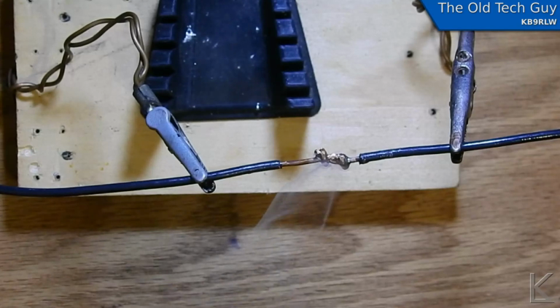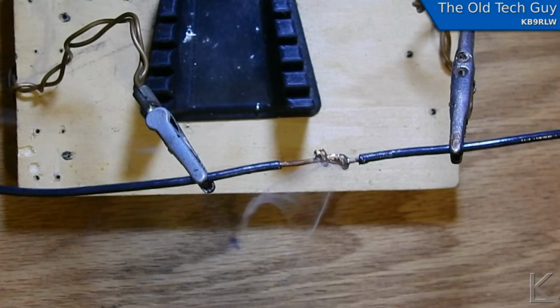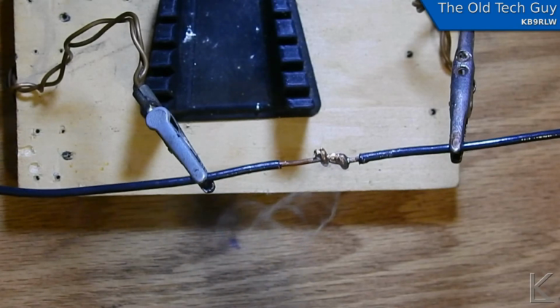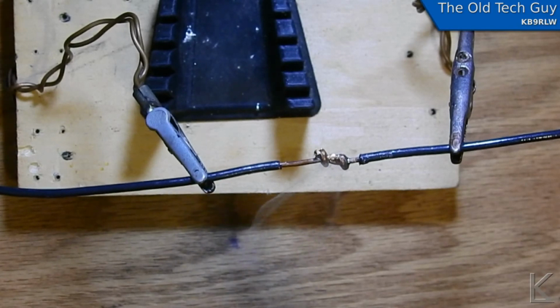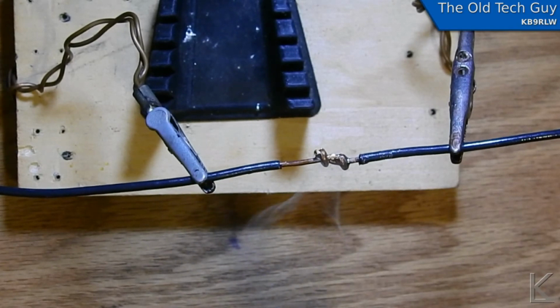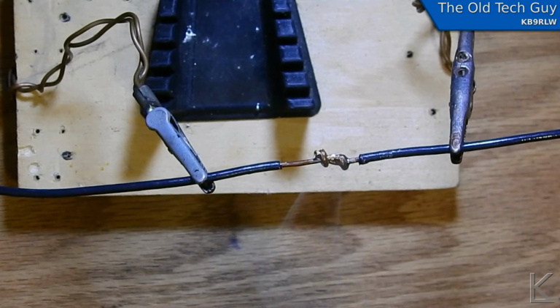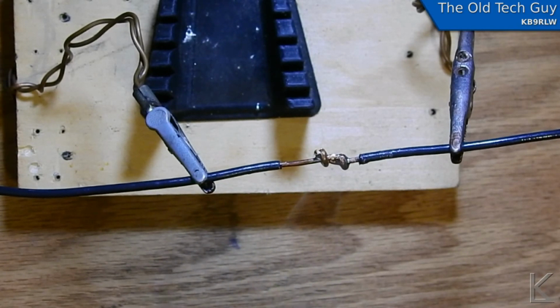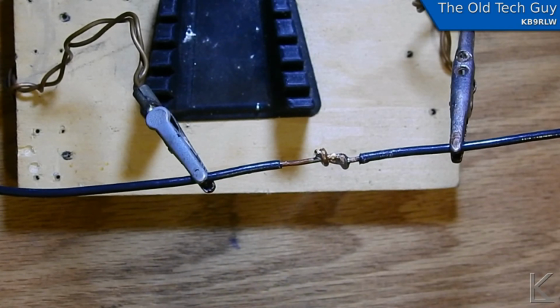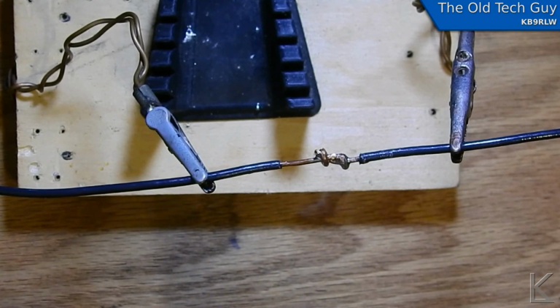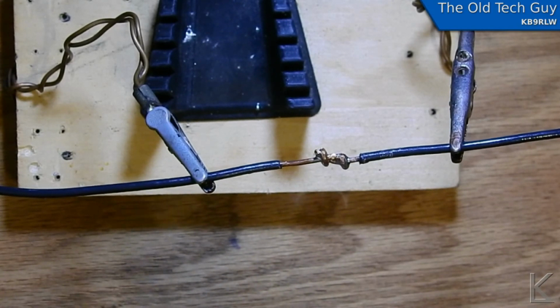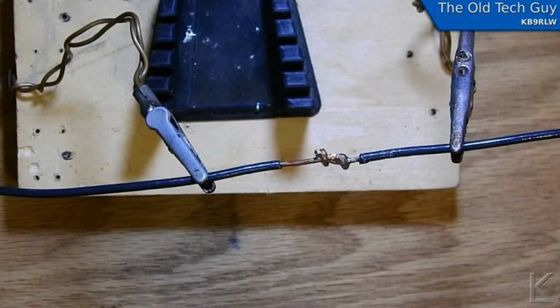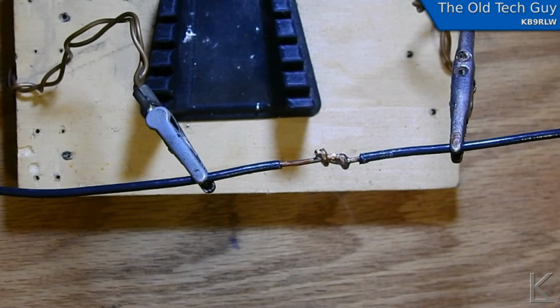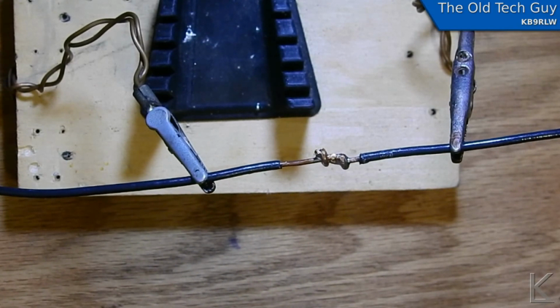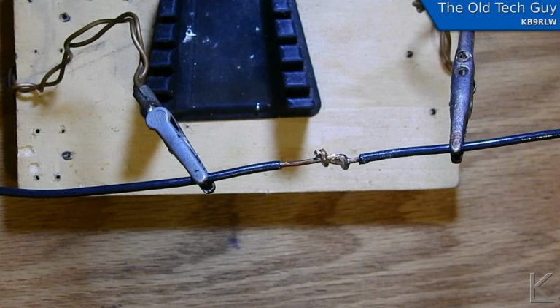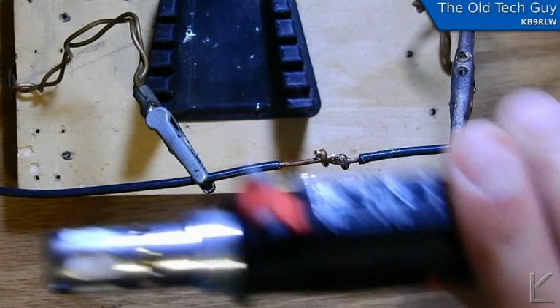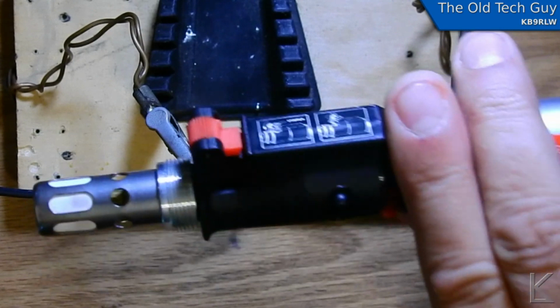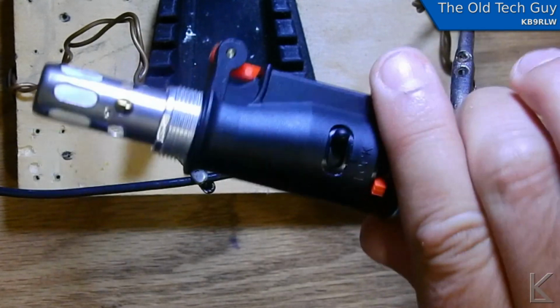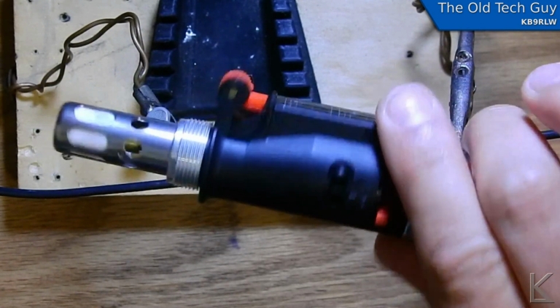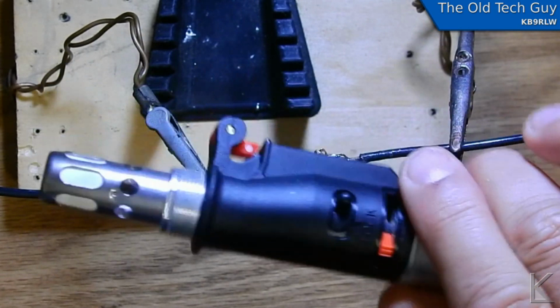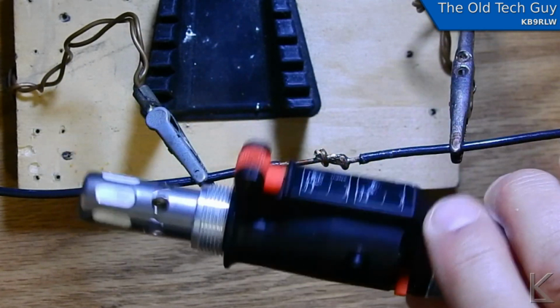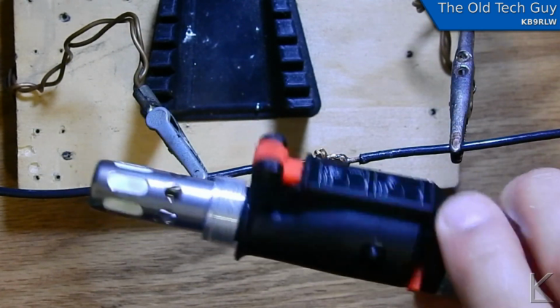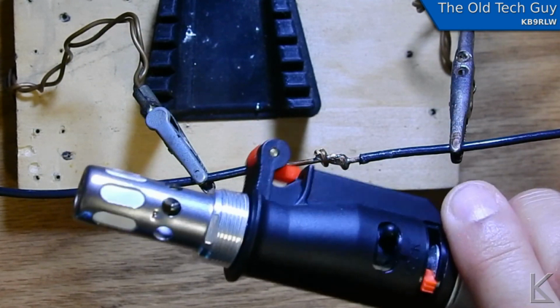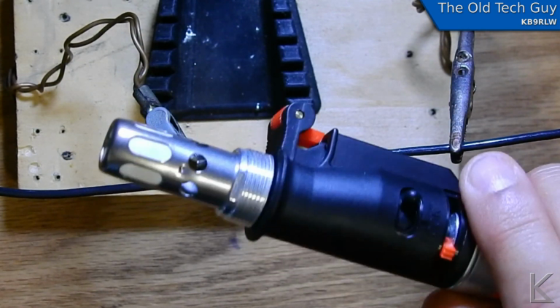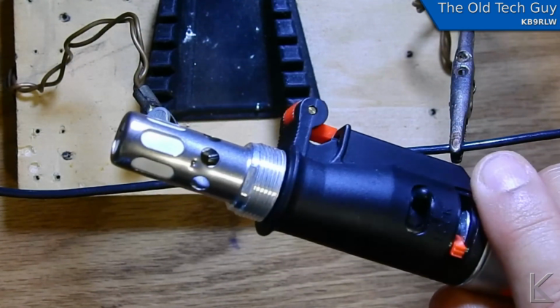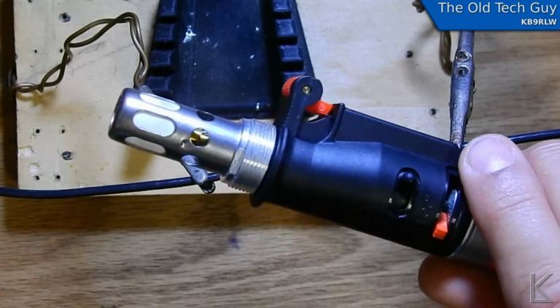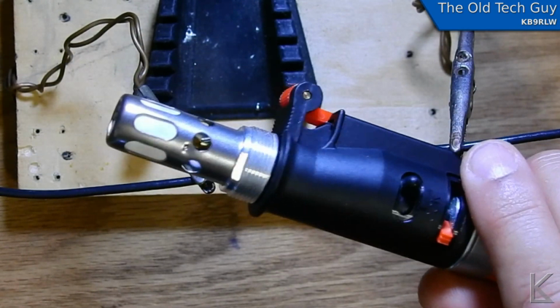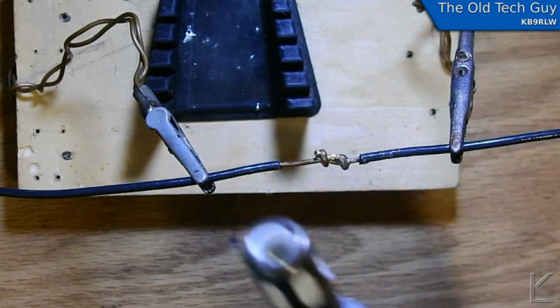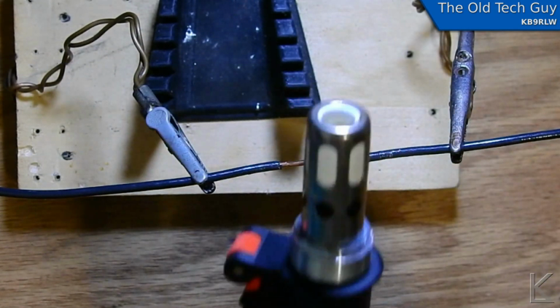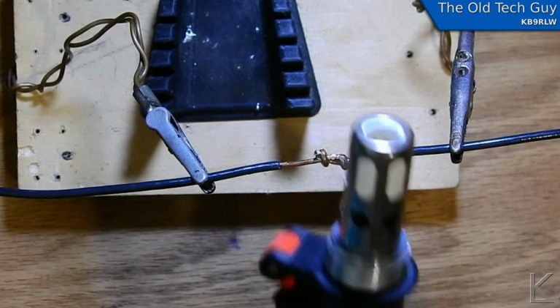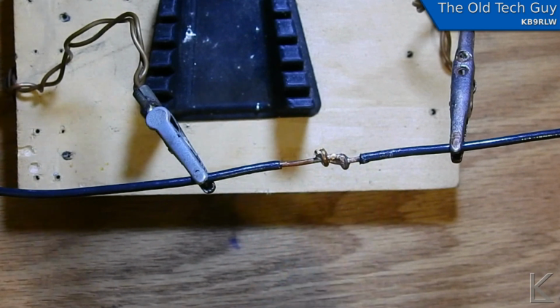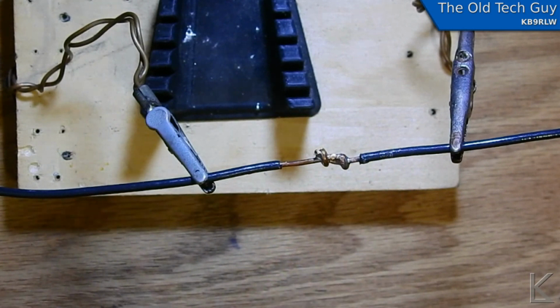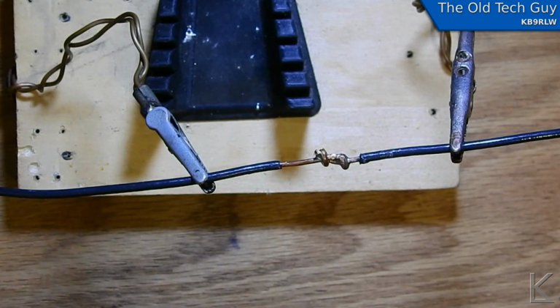So there — now it's soldered, just that easy. A butane torch like this, if you're doing this outside where the antenna is, or up on the roof, or whatever, these things are extremely handy.